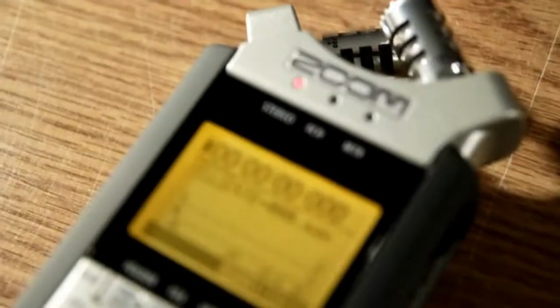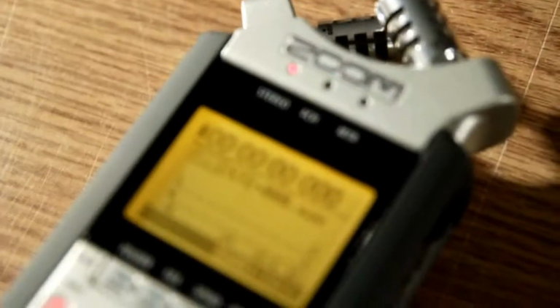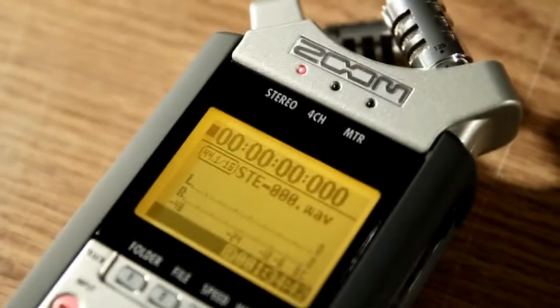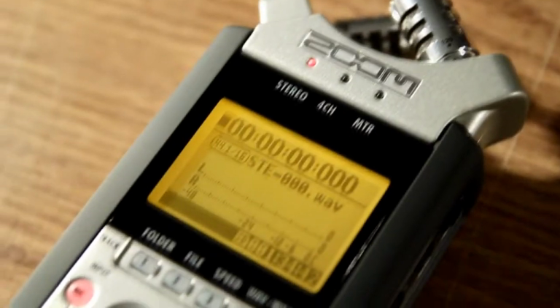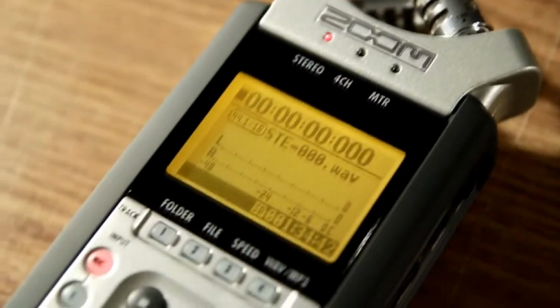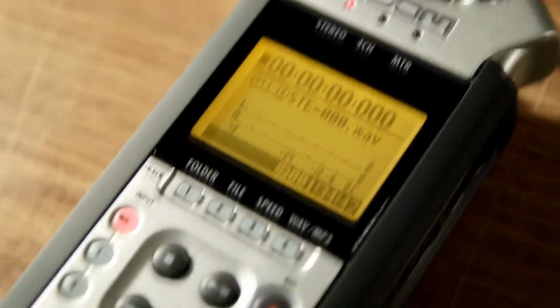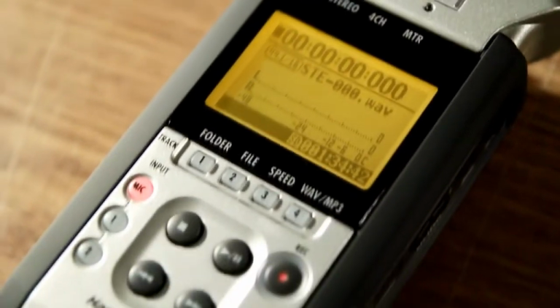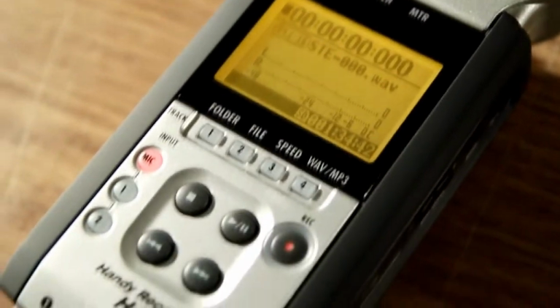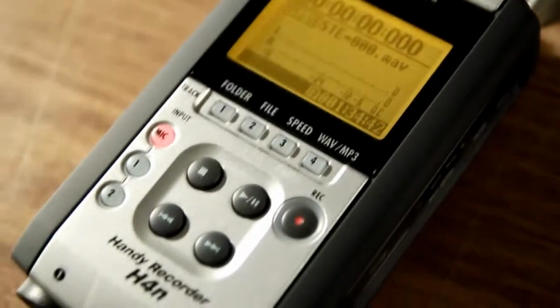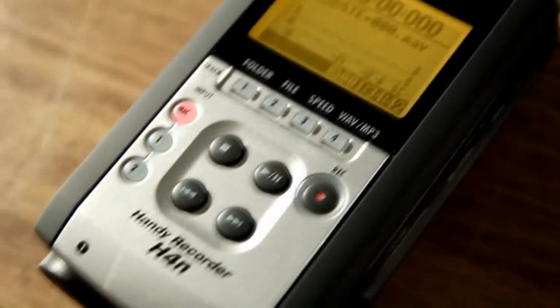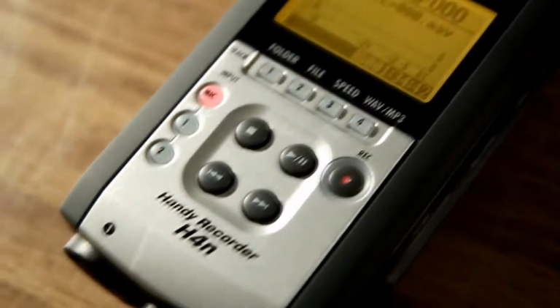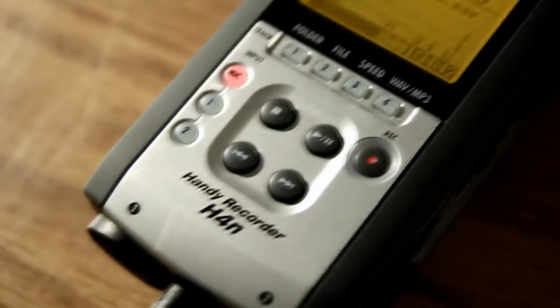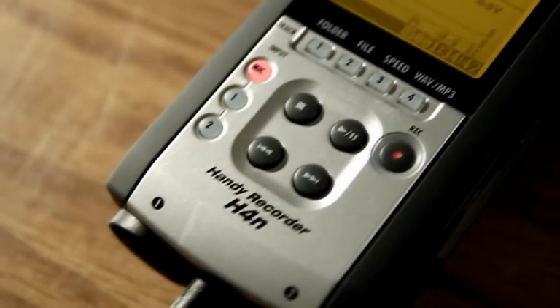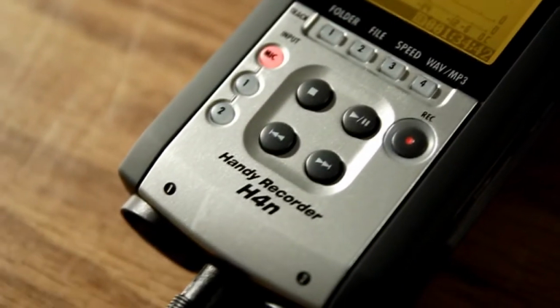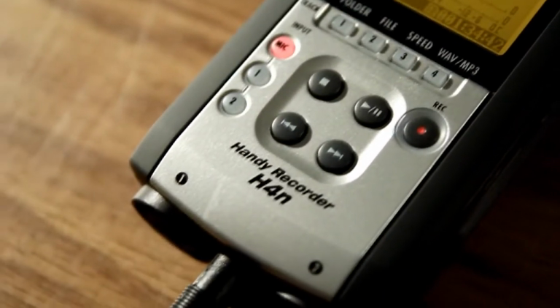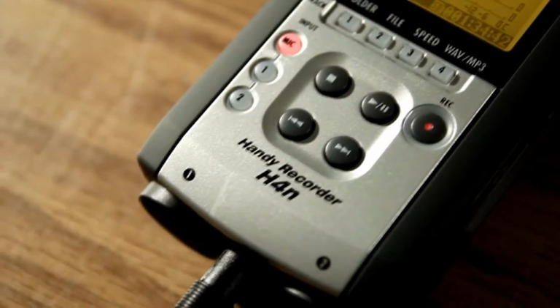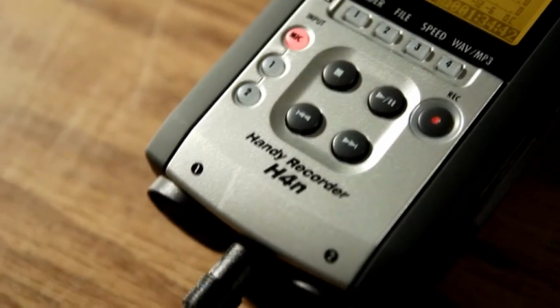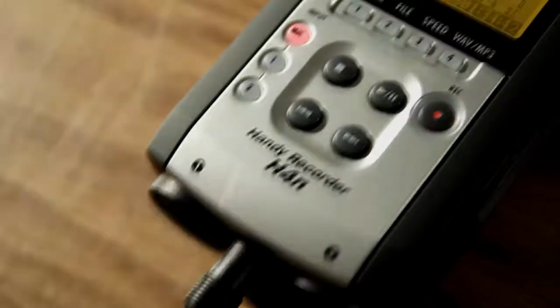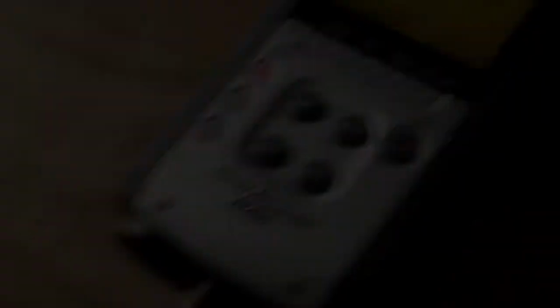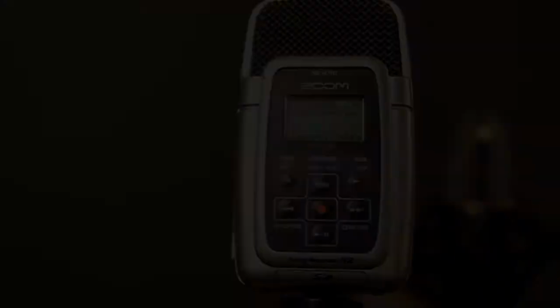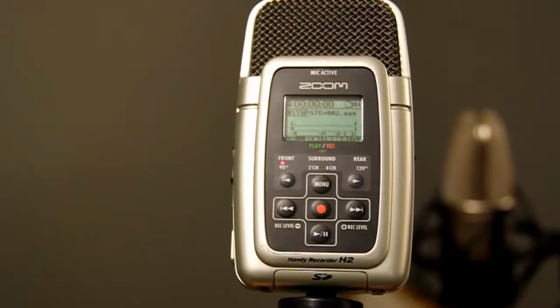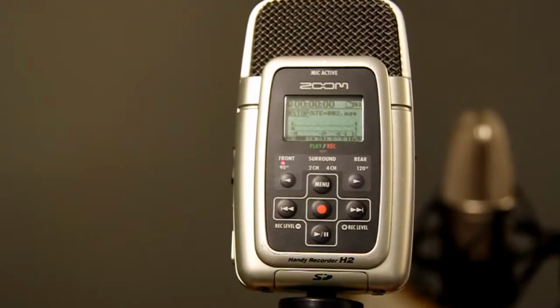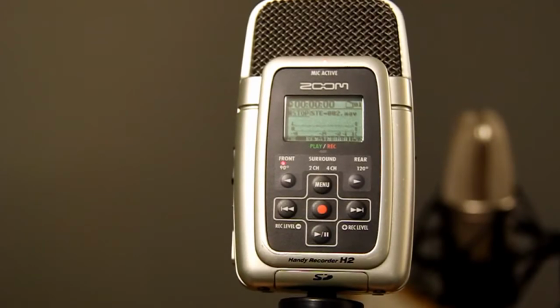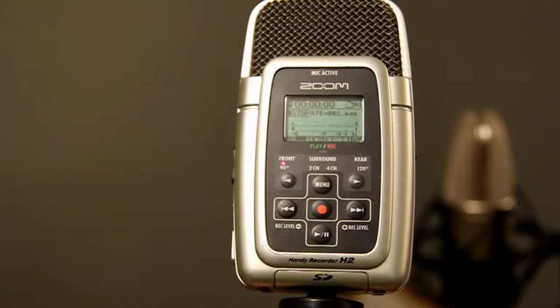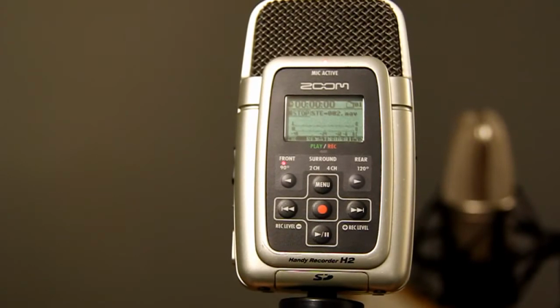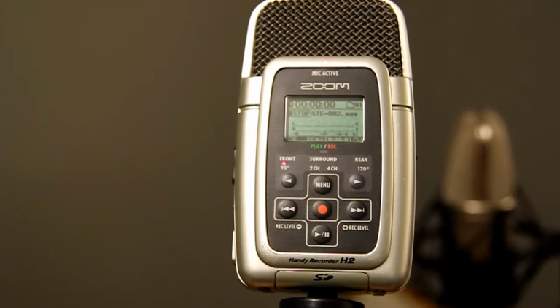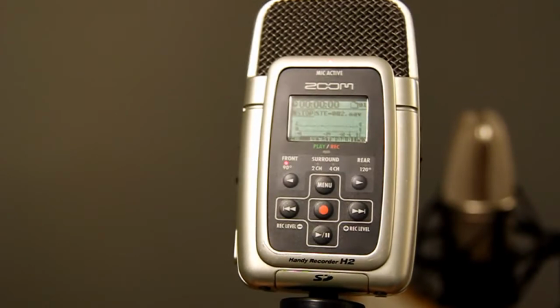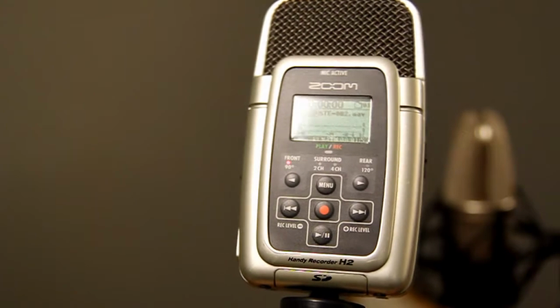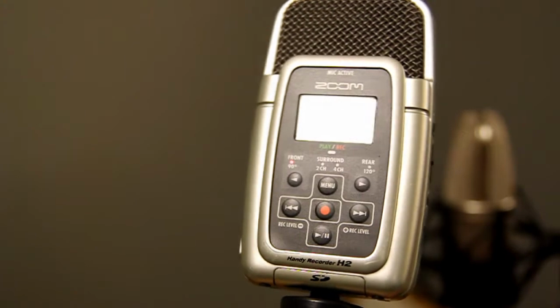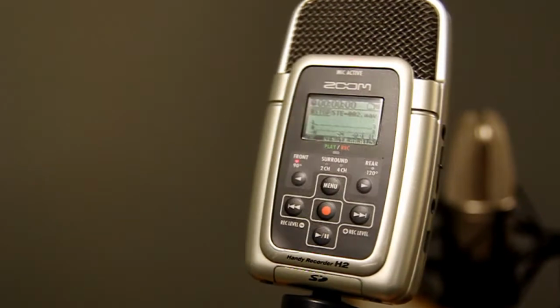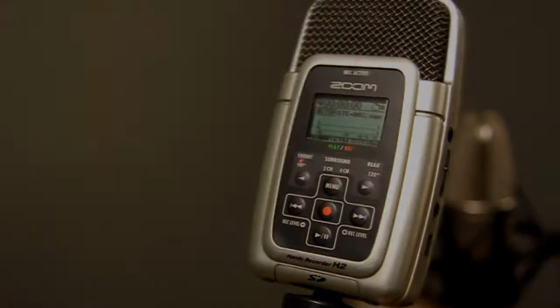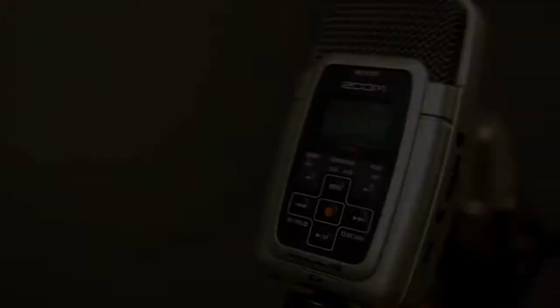Hi there, it's John from Cranbourne Music and today I'm showing you the Zoom H4n. Recently I showed you the Zoom H2, and this is the big brother to that.